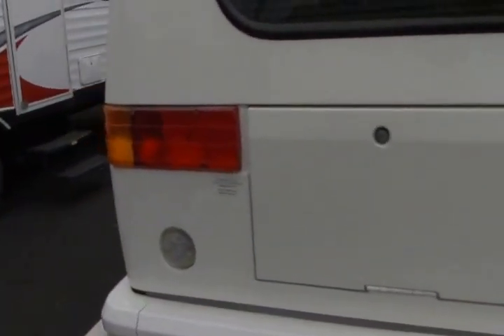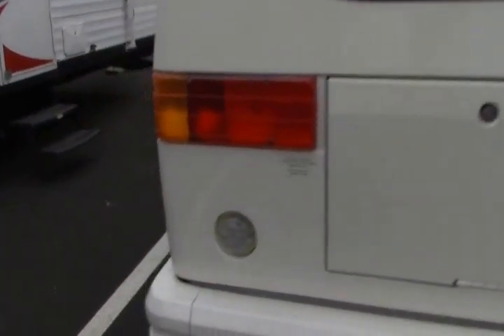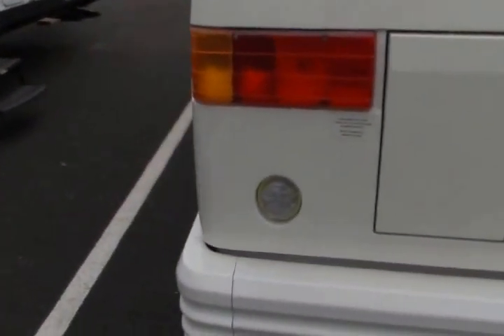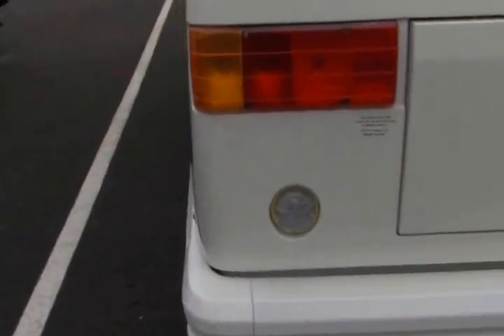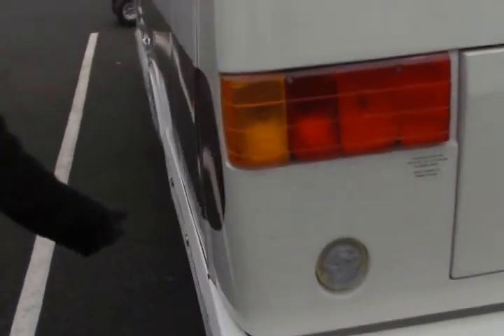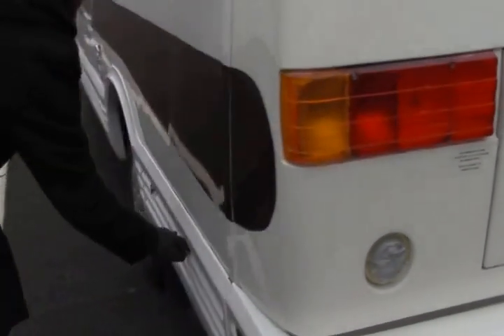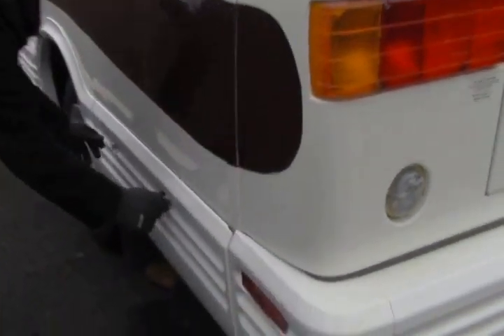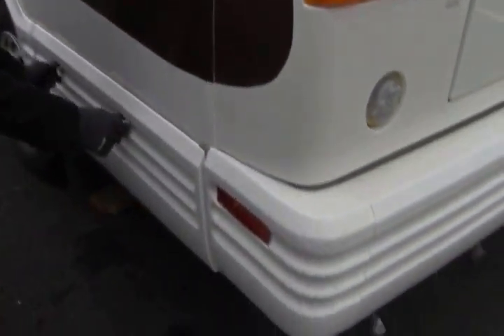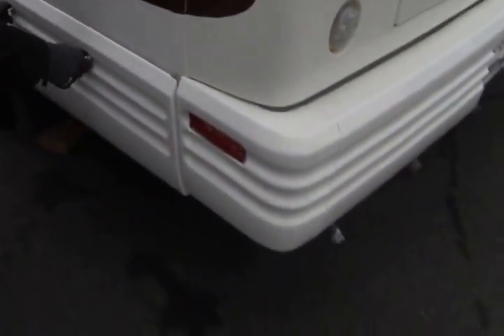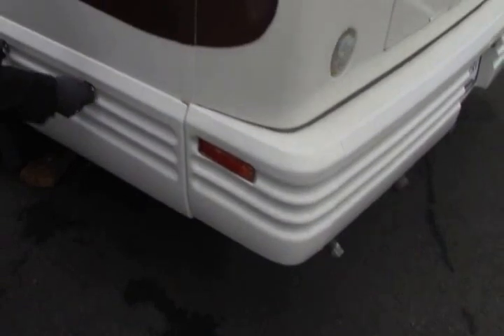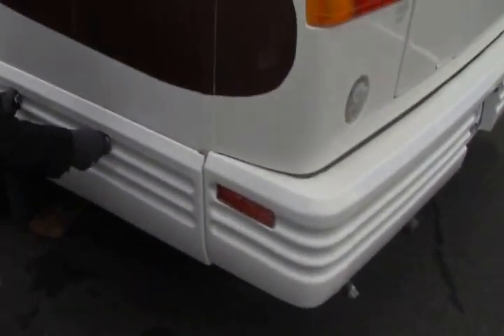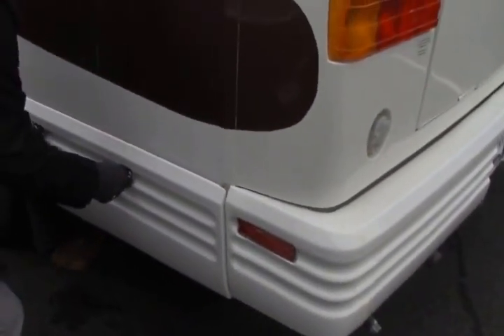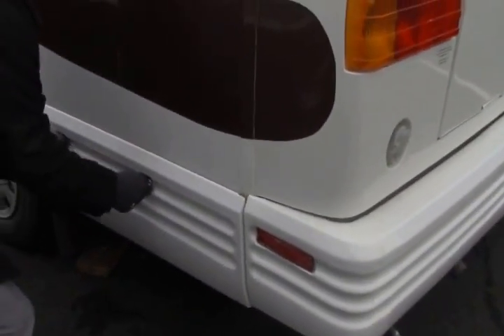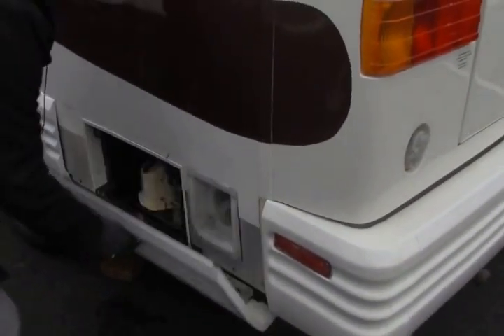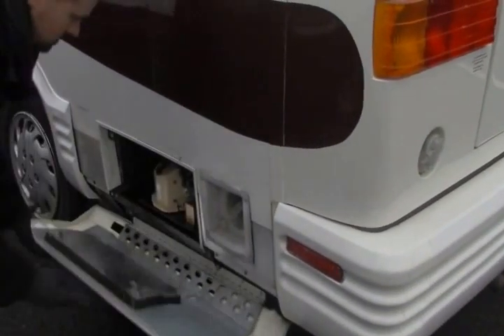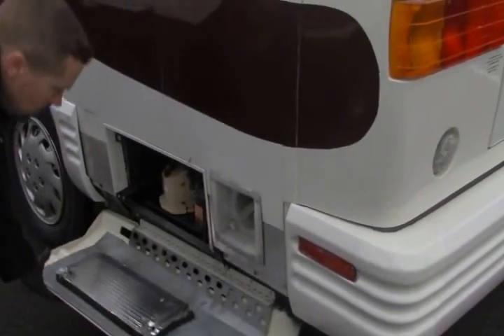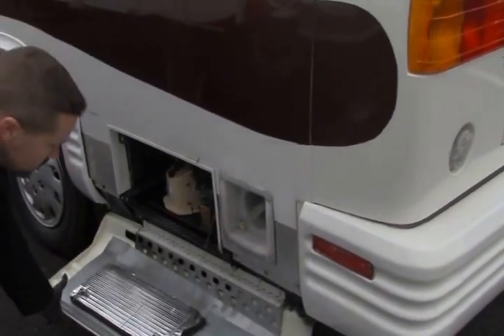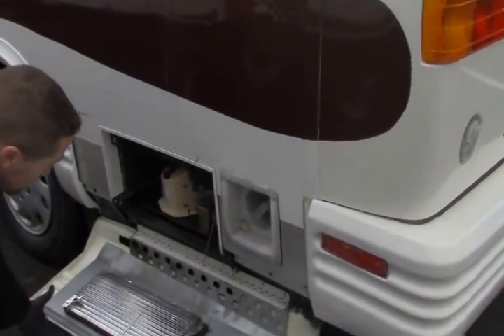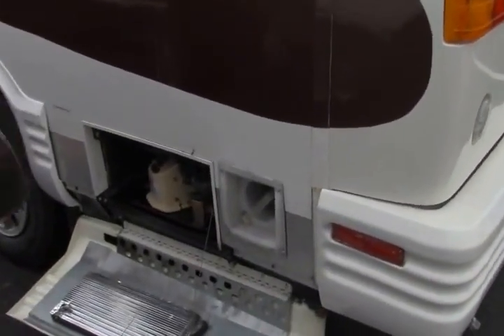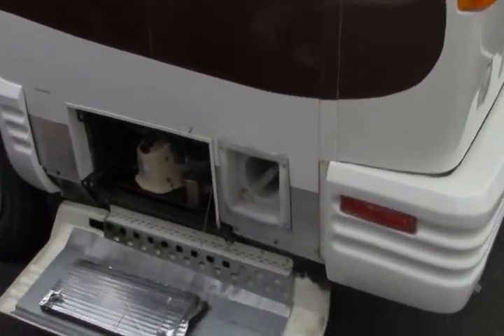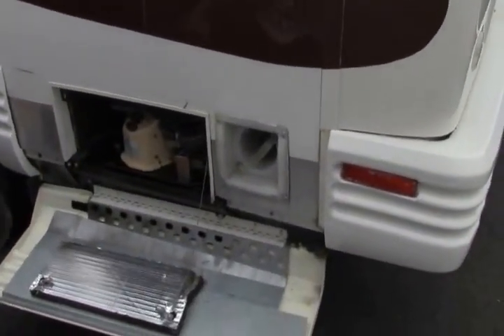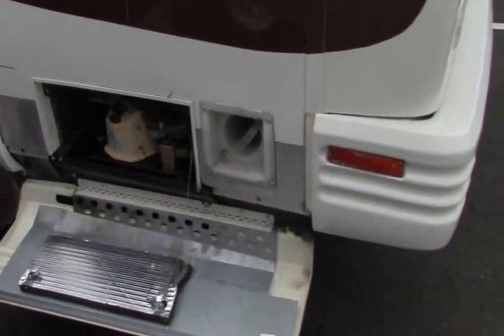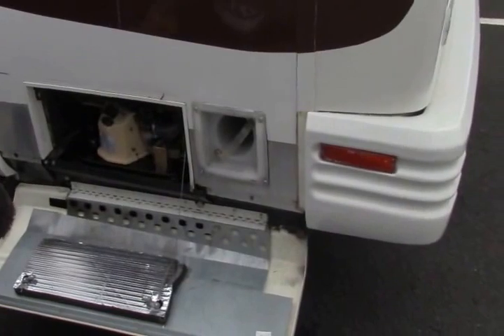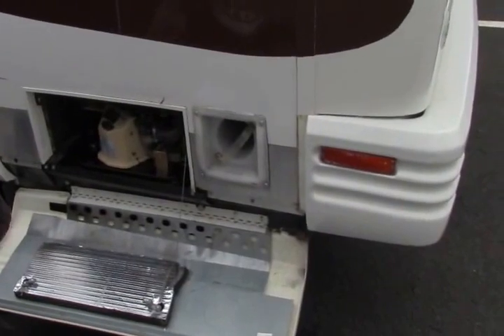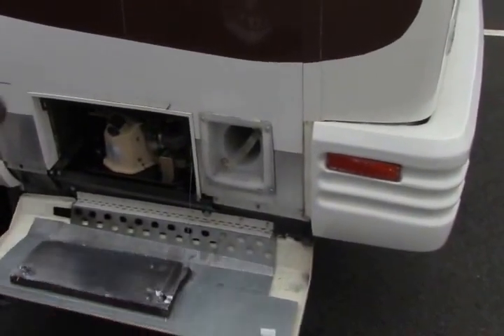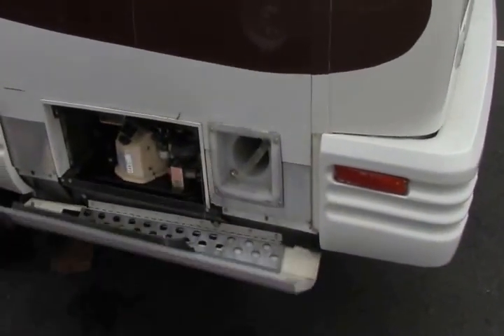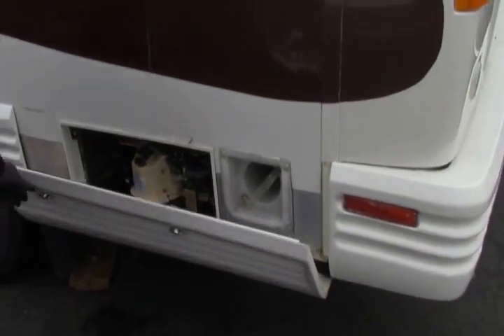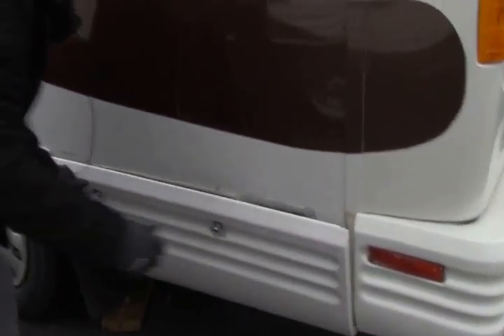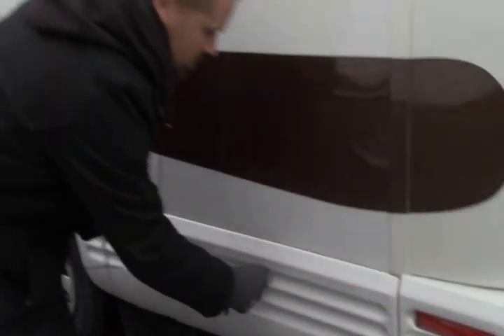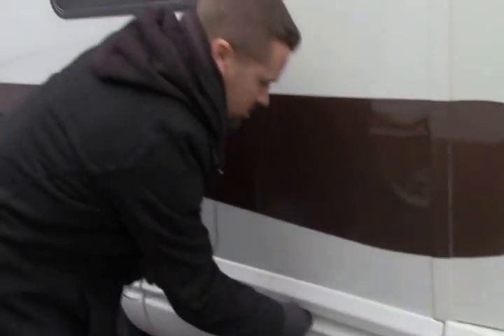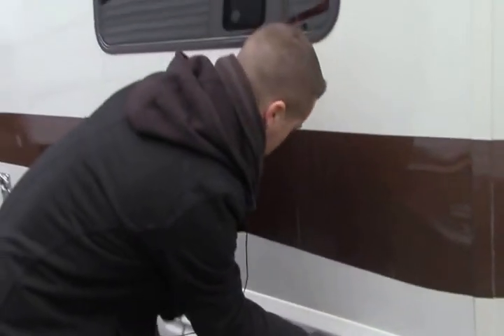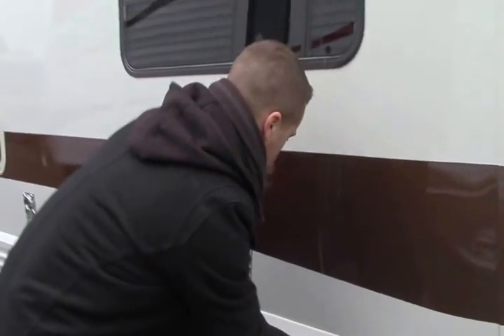The generator exhaust comes out the back side. Opening it up, there's your generator right there — a 3,000-watt Generac generator.